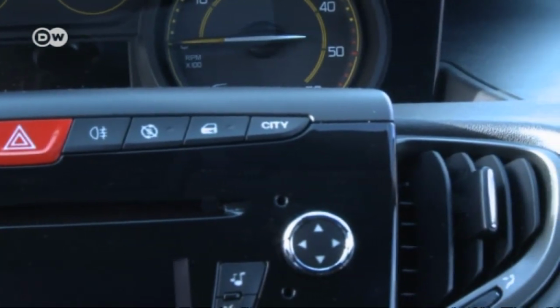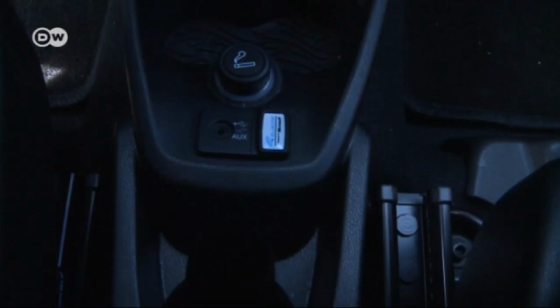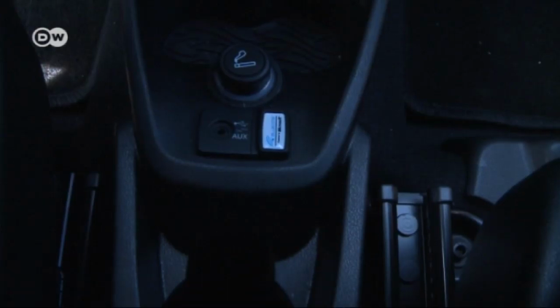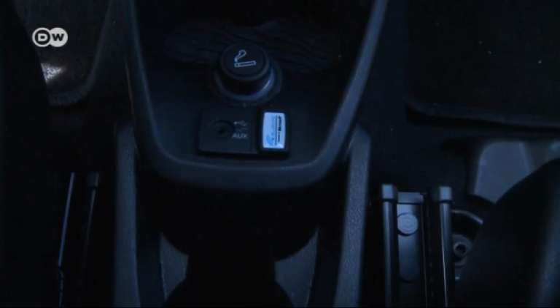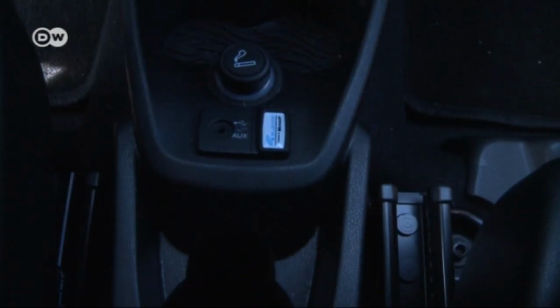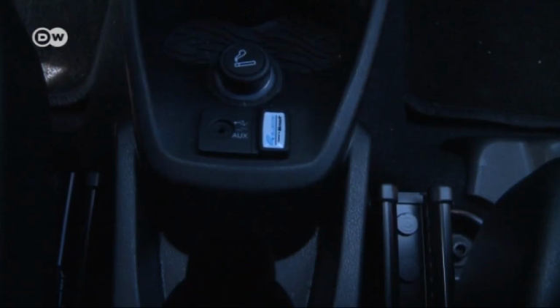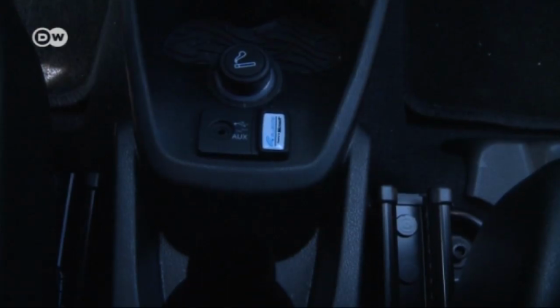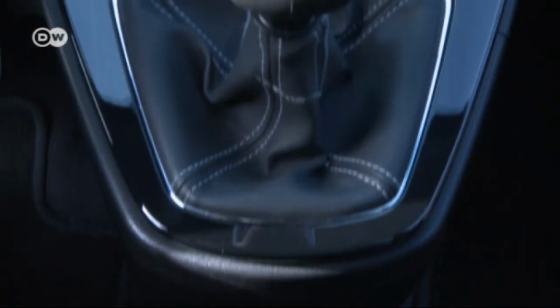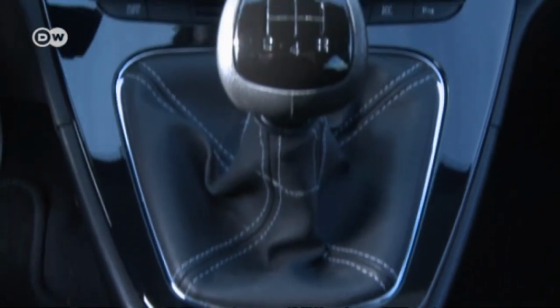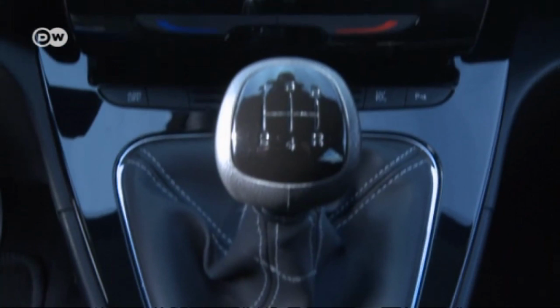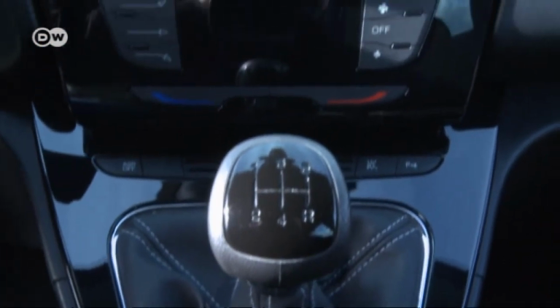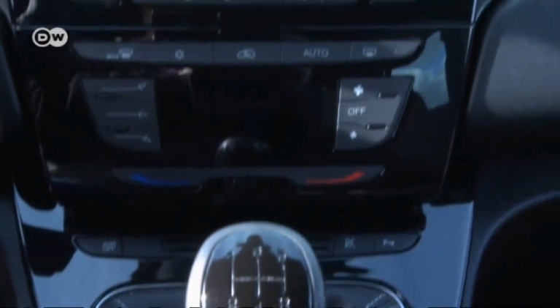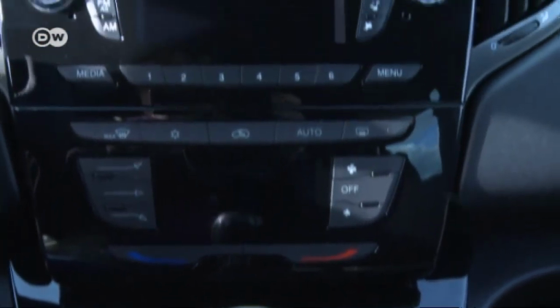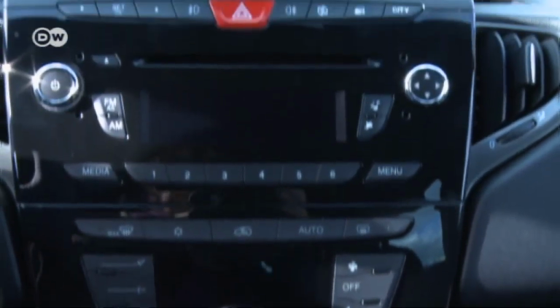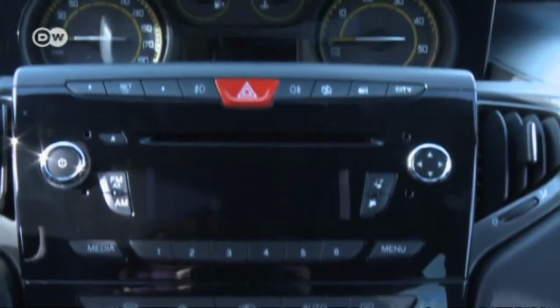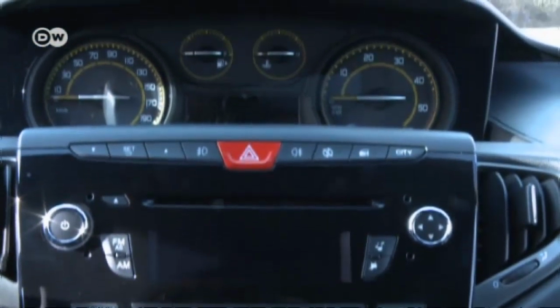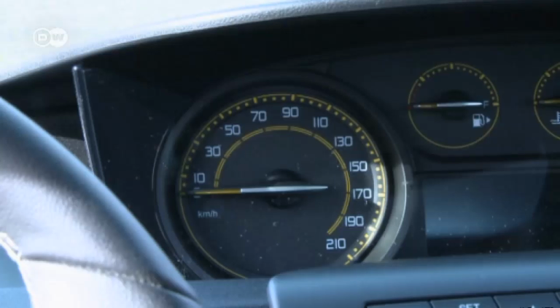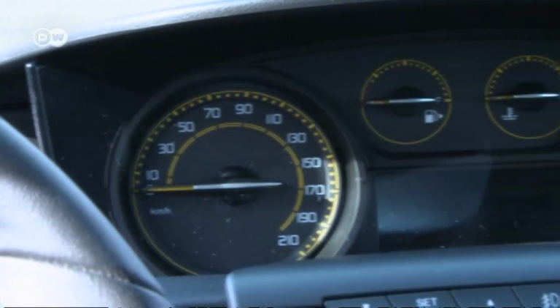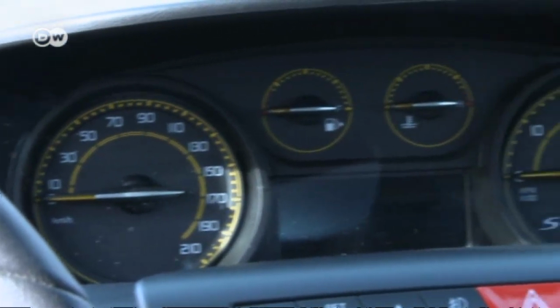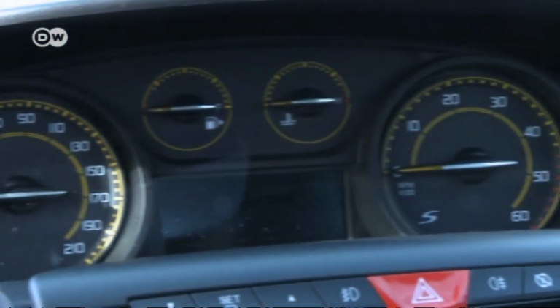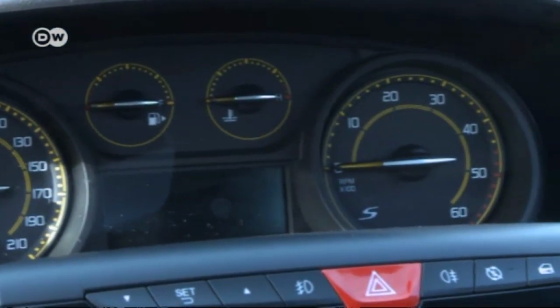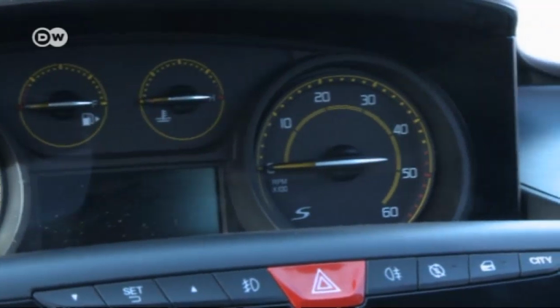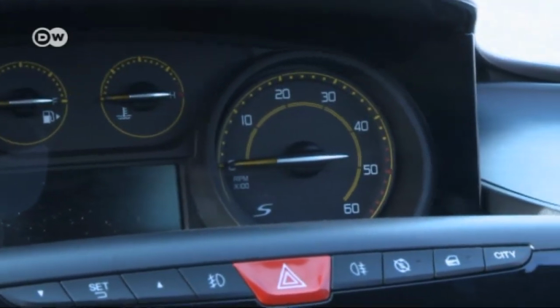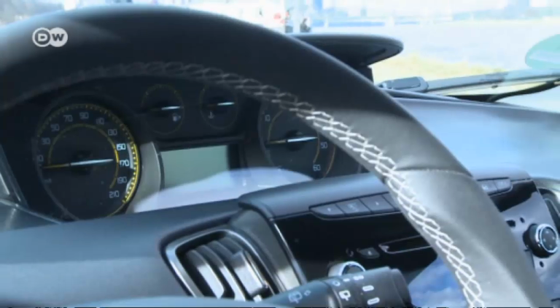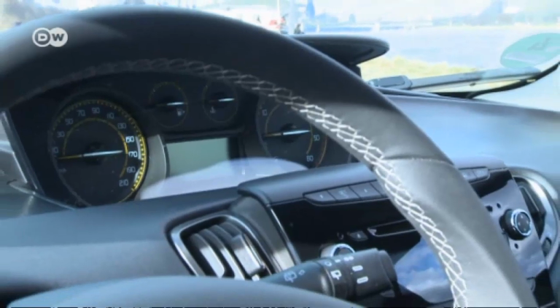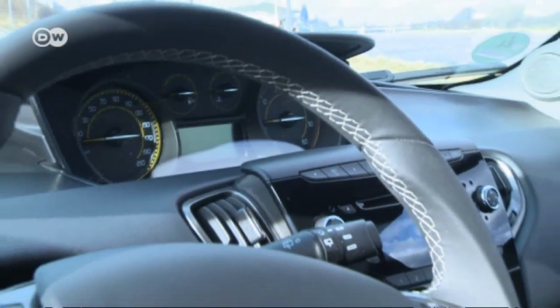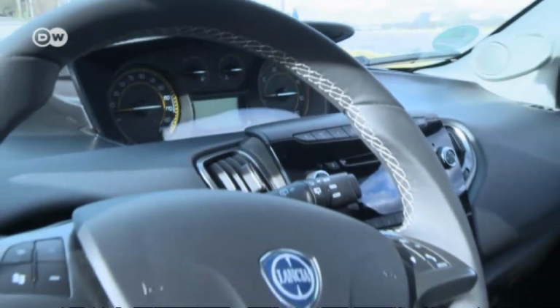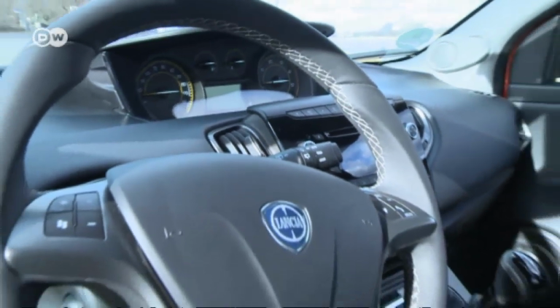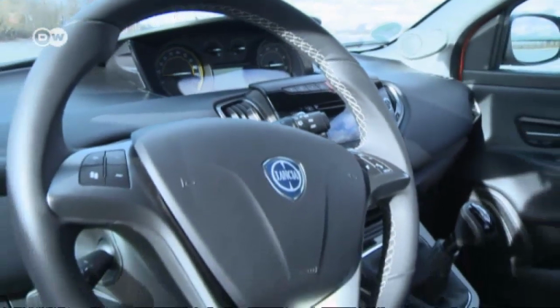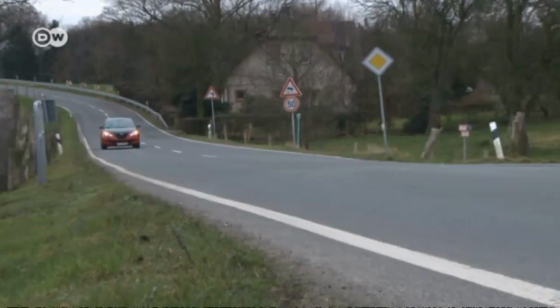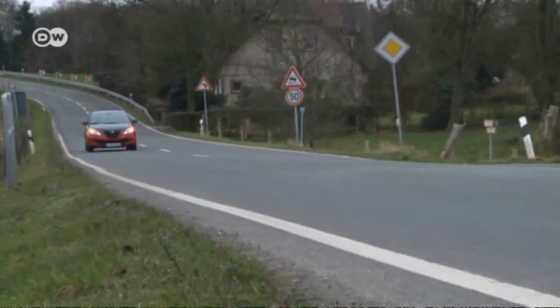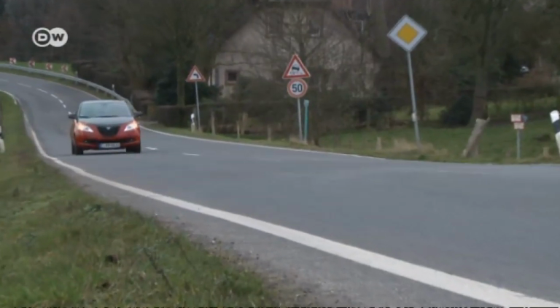The Ypsilon also has a socket for an MP3 player. Up on the dashboard are instruments charmingly reminiscent of Lancia's long past days, but our tester doesn't like how the instruments are positioned.